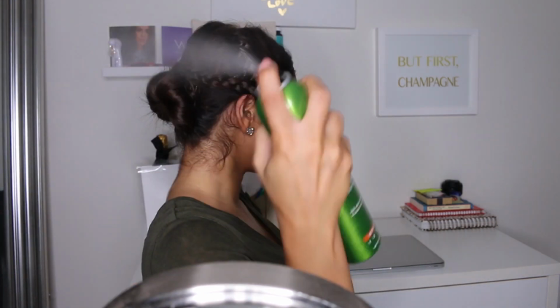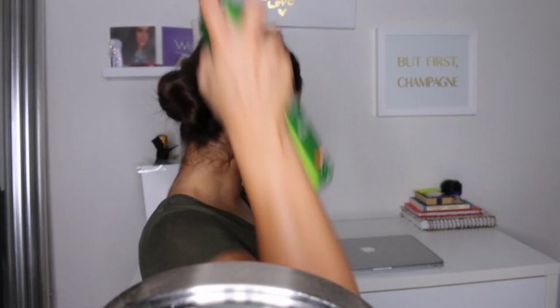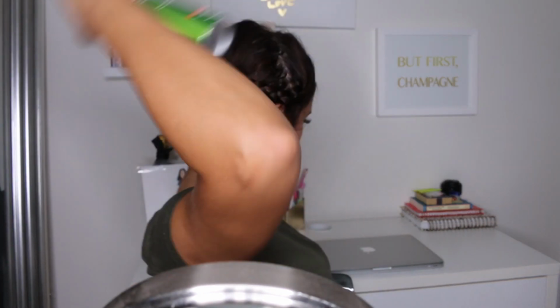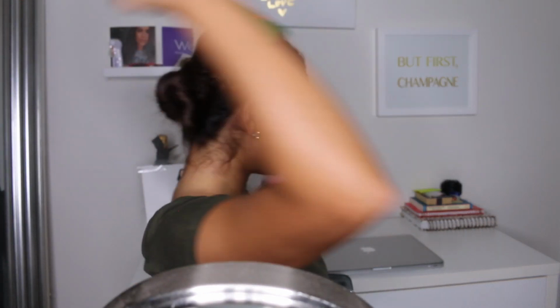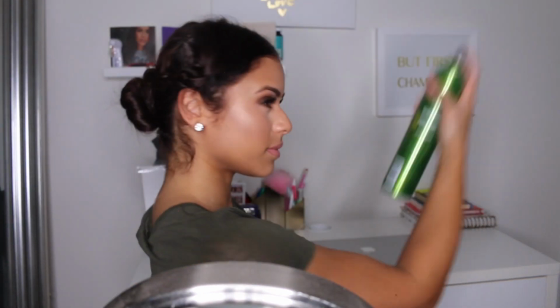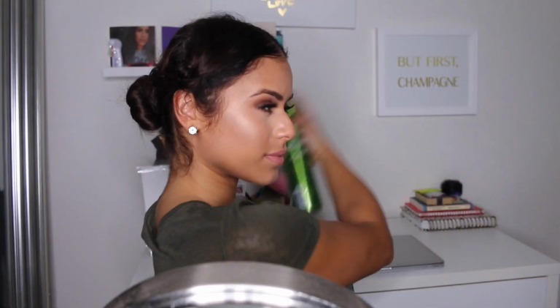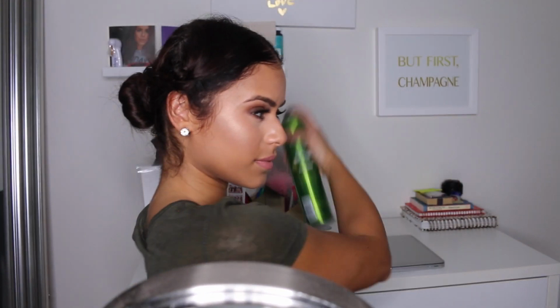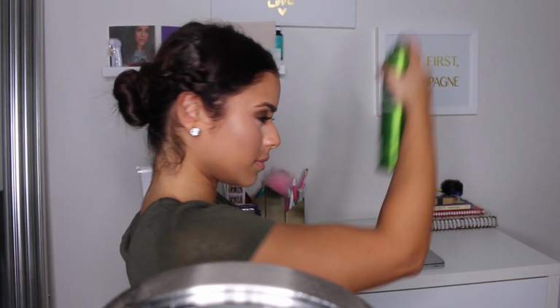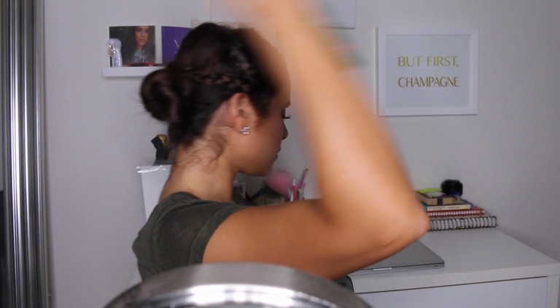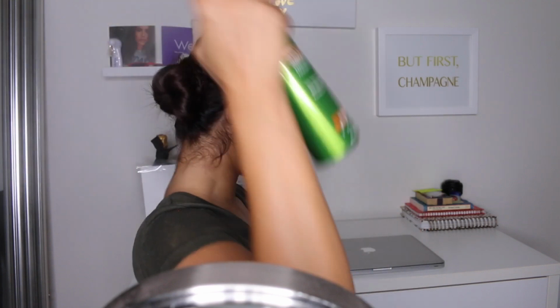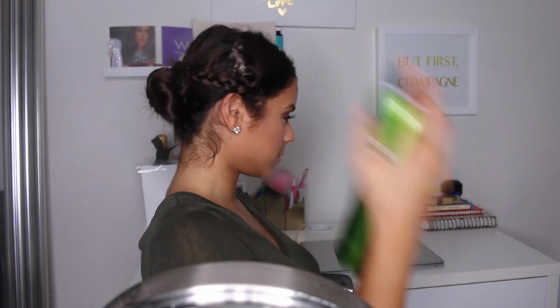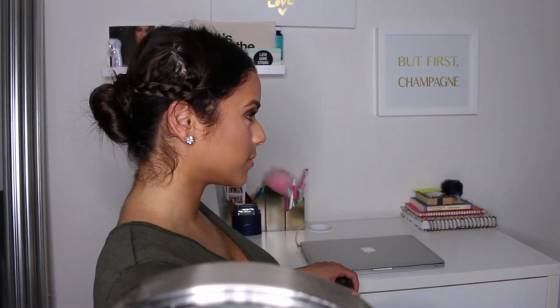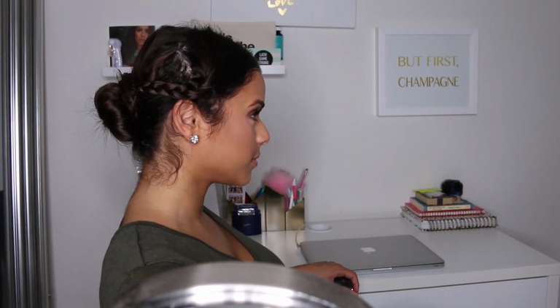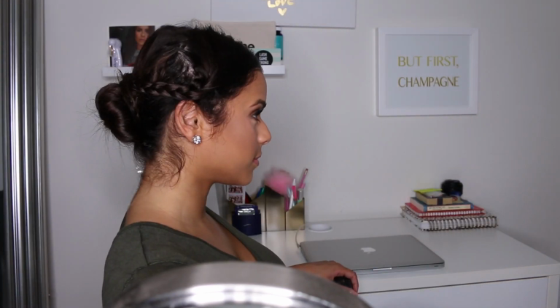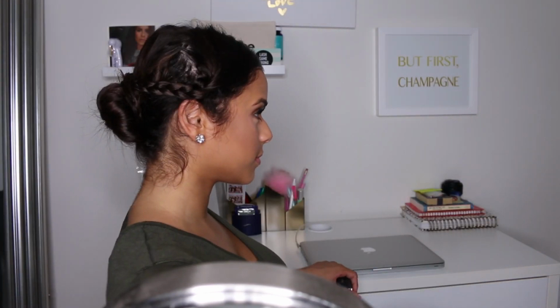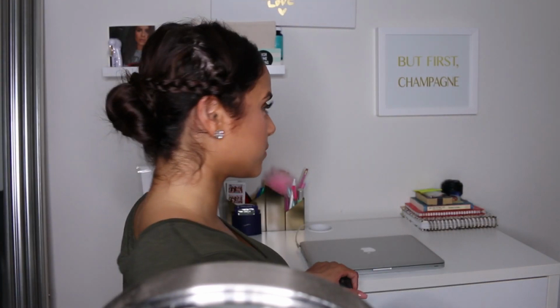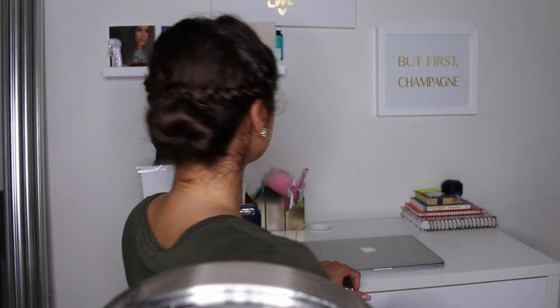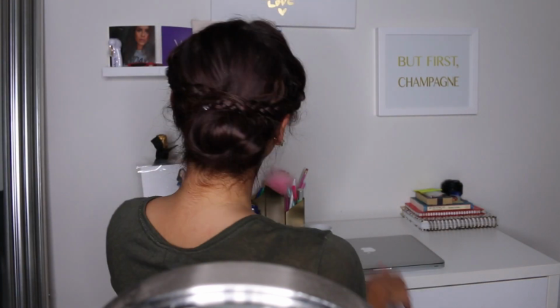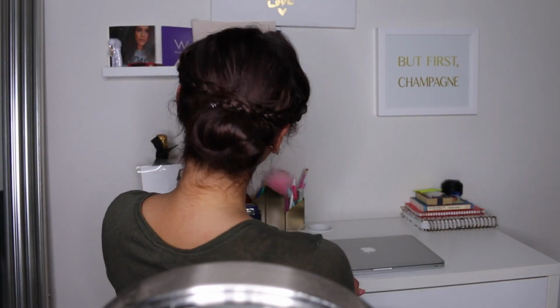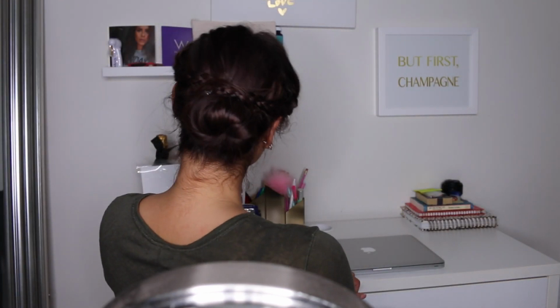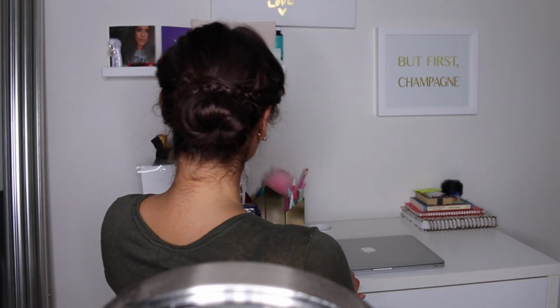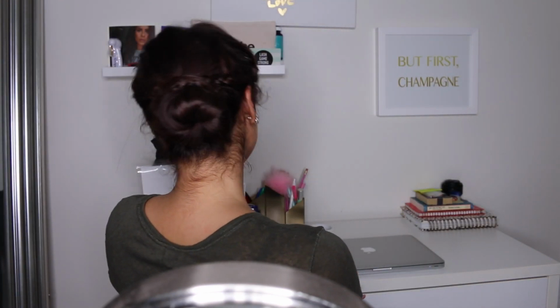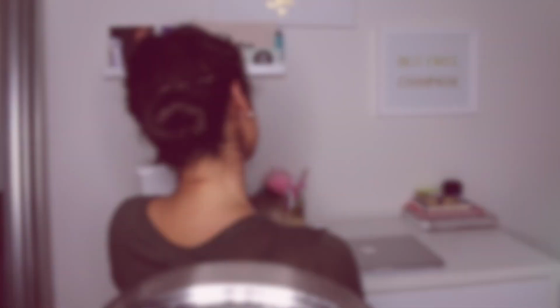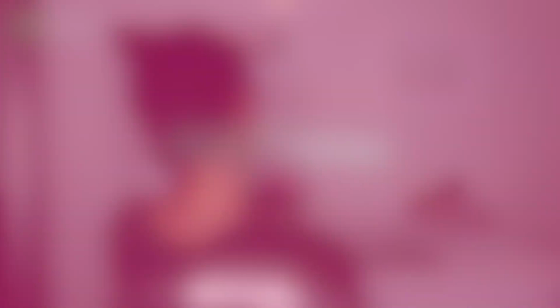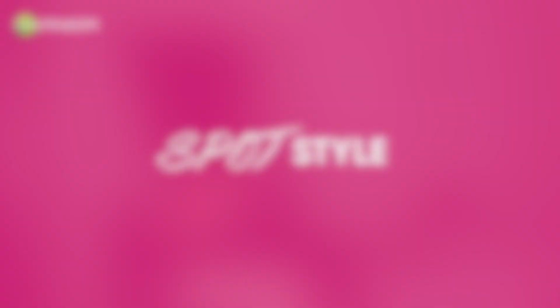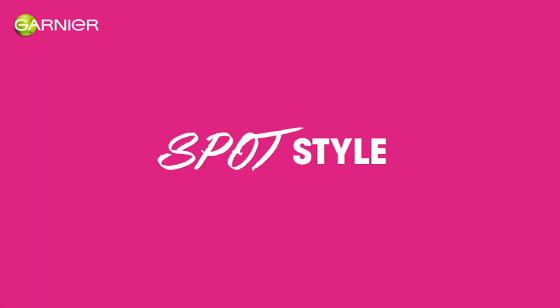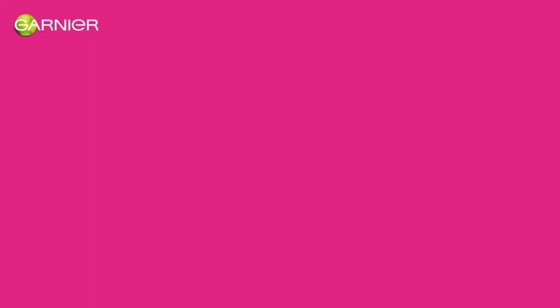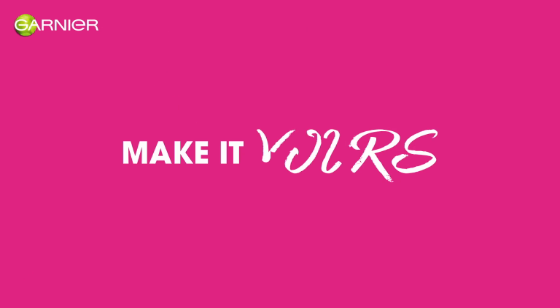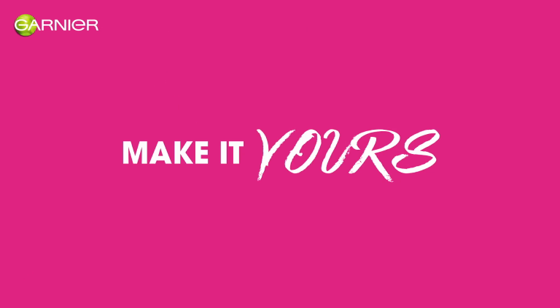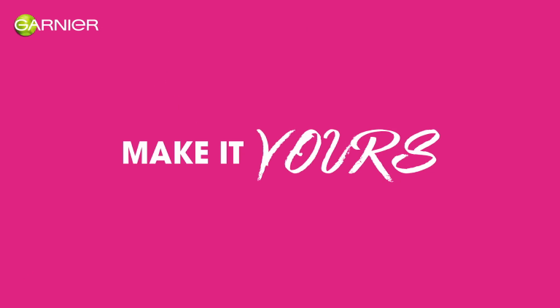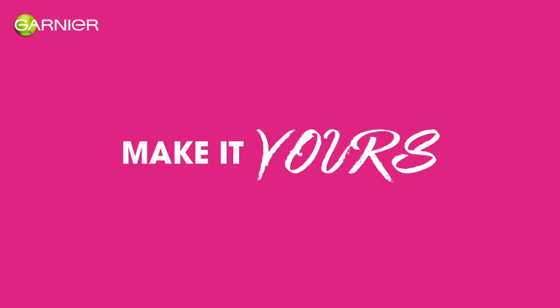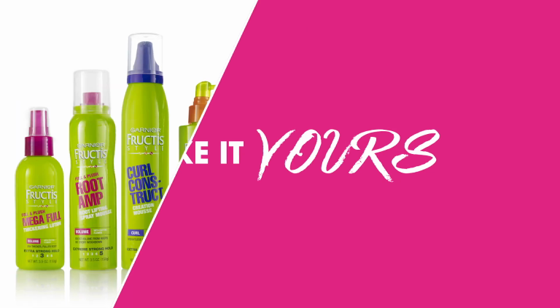Don't forget to stop by the Garnier channel as well — they have tons more hair tutorials for you guys to check out. I'll see you guys in my next video, bye bye!